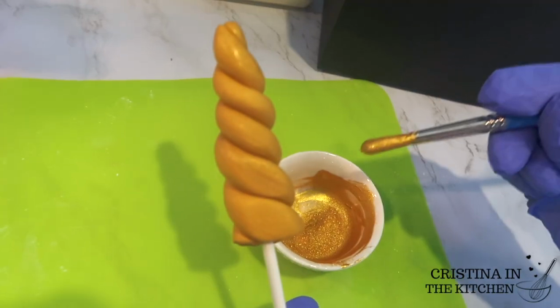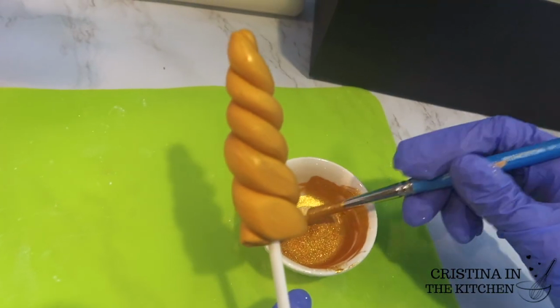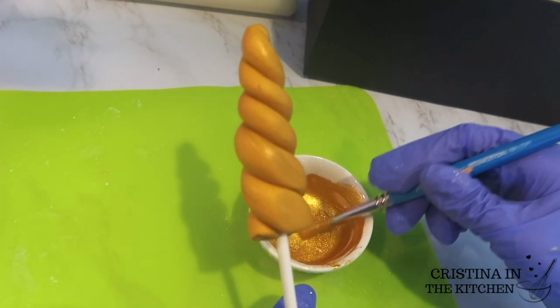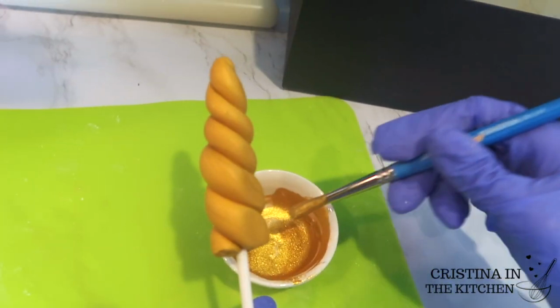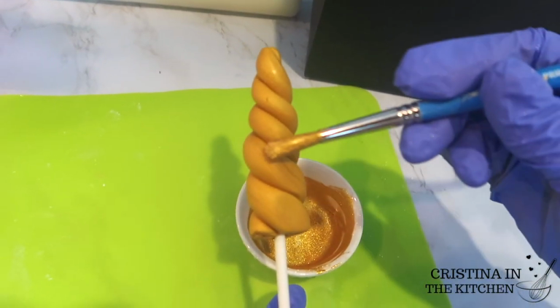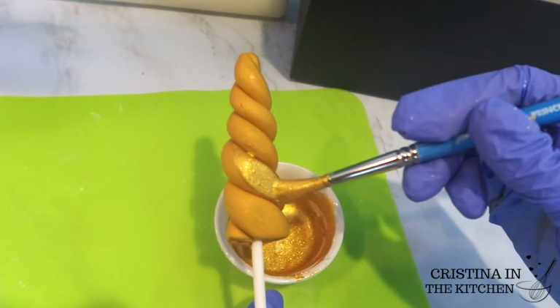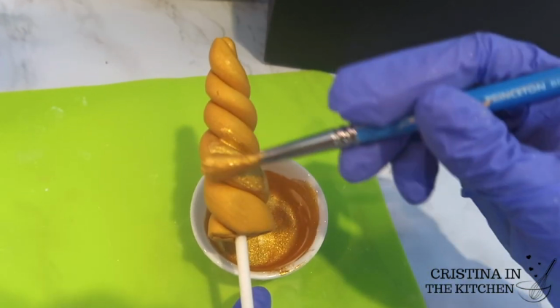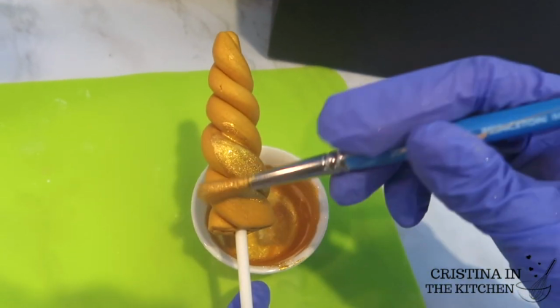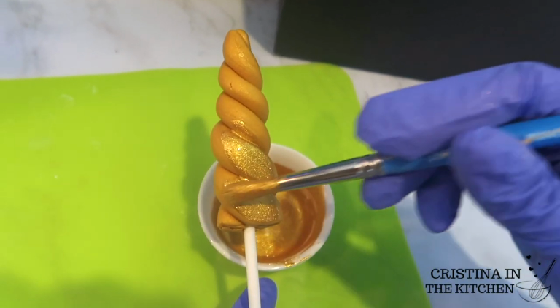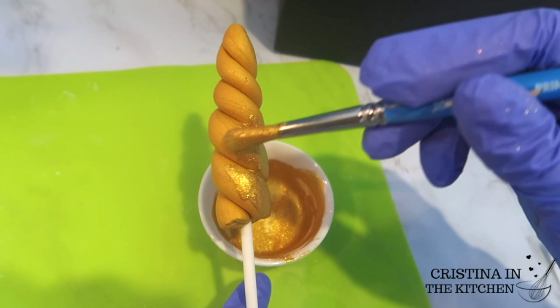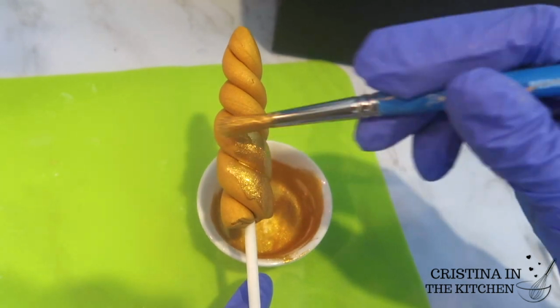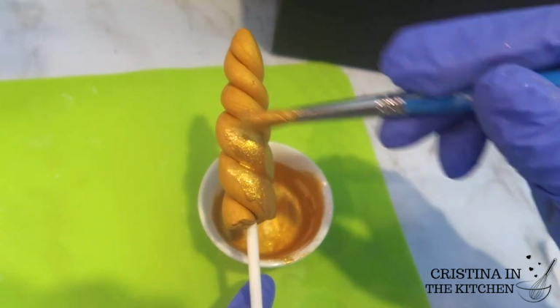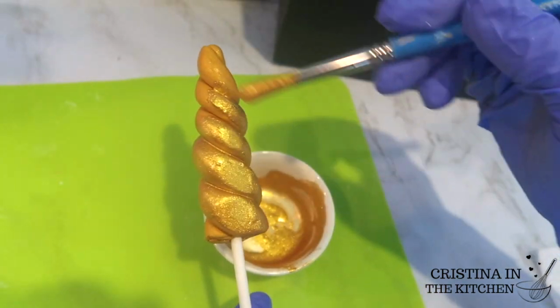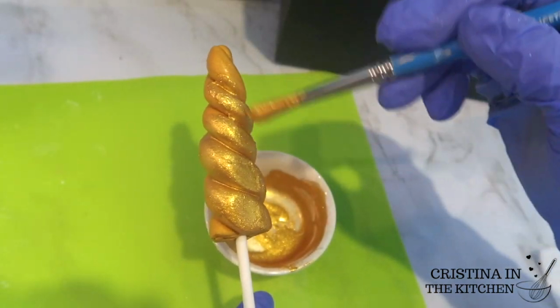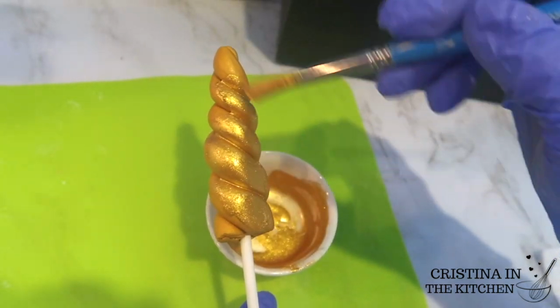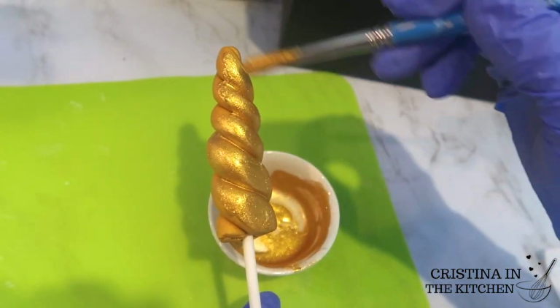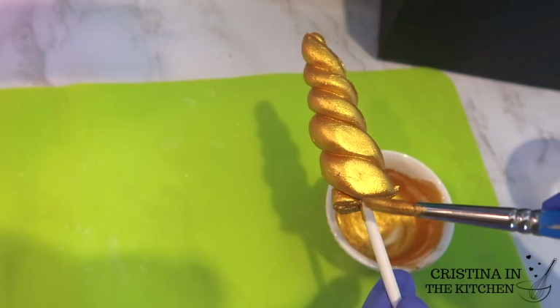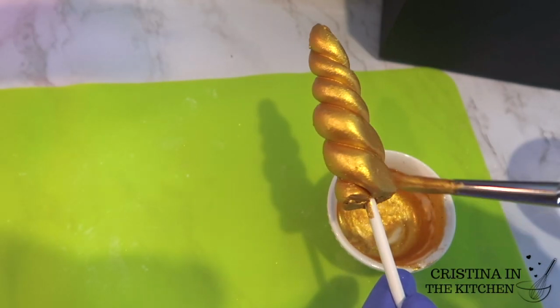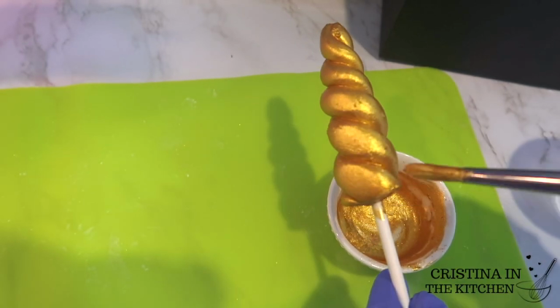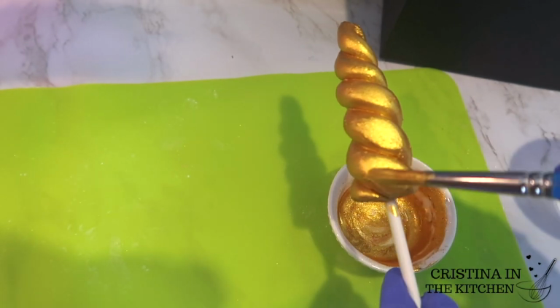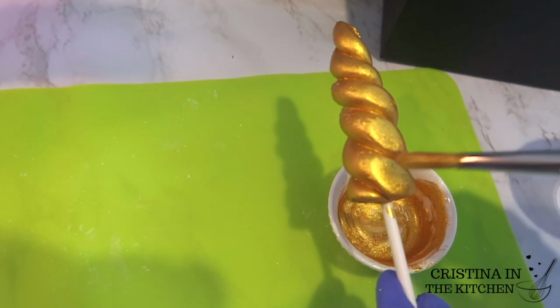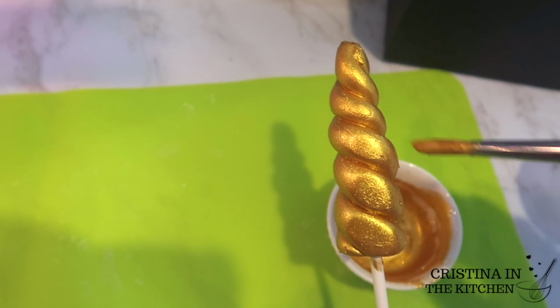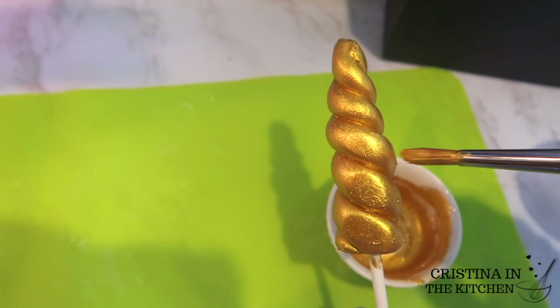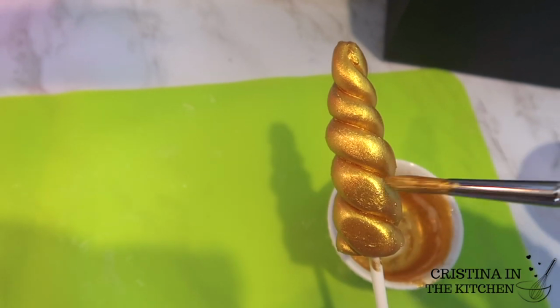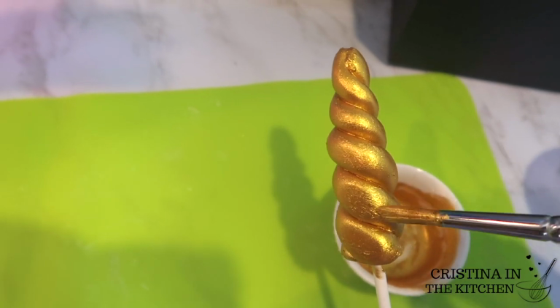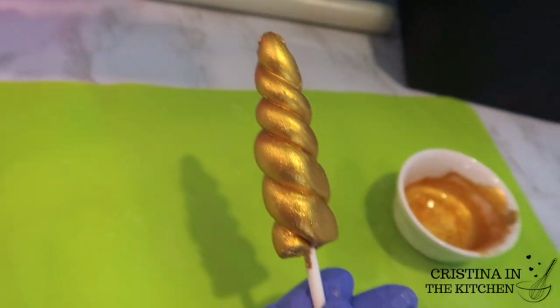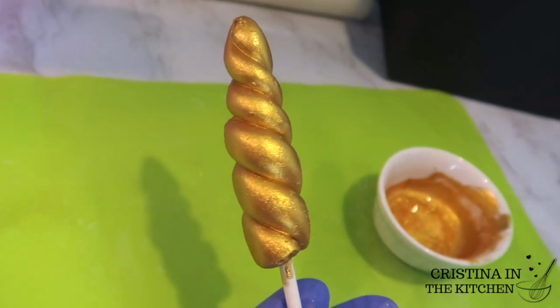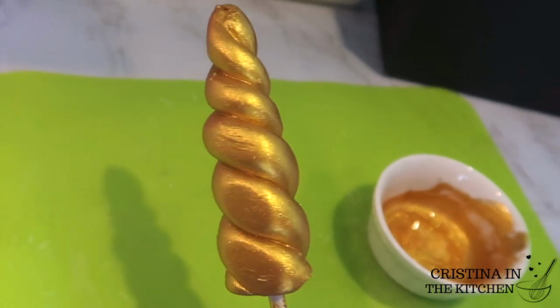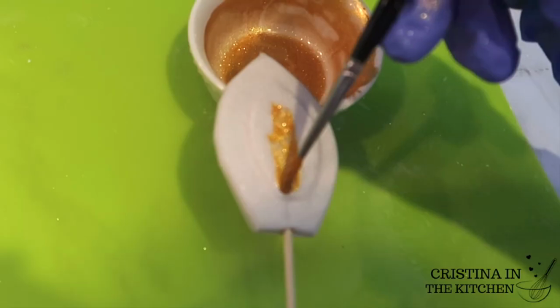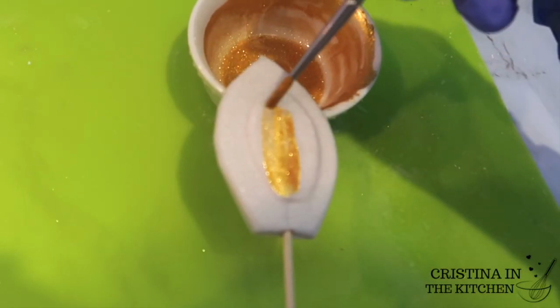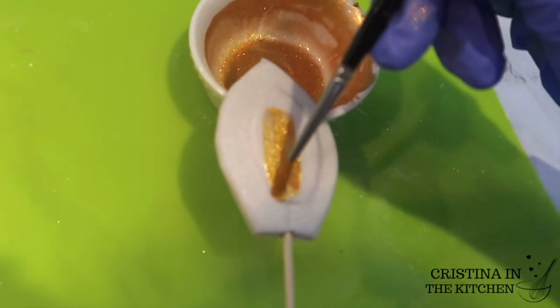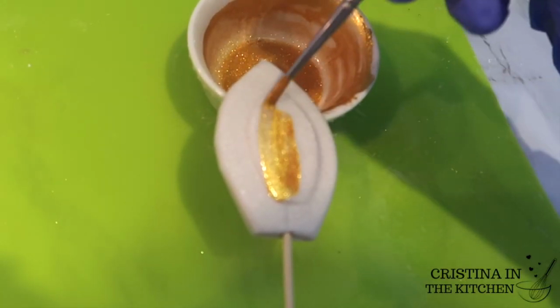After drying the horn and ears overnight, I mixed up the same gold paint with the luster dust and Everclear to match the drips. It adds a magical touch to the horn and ears. Gold just makes everything better.